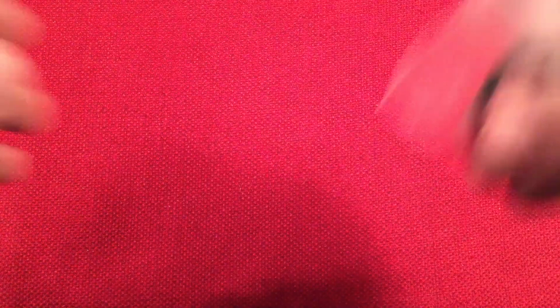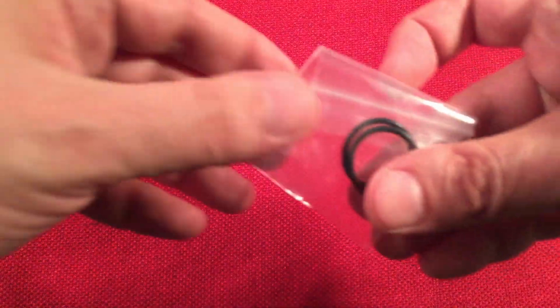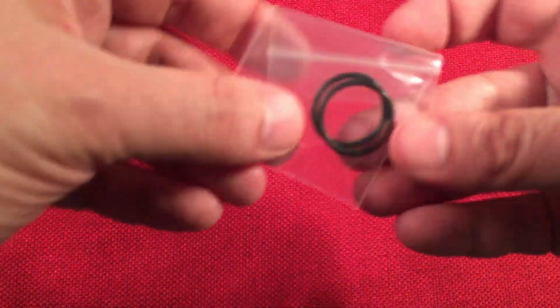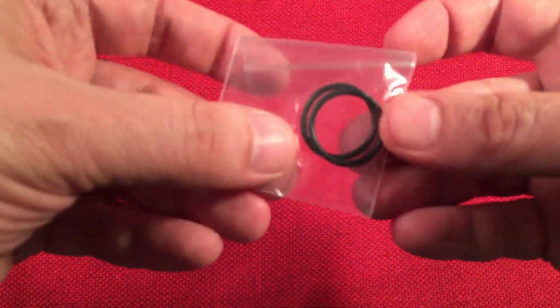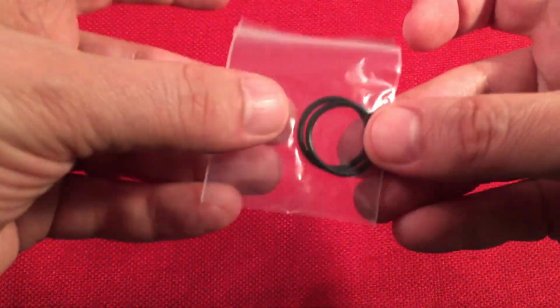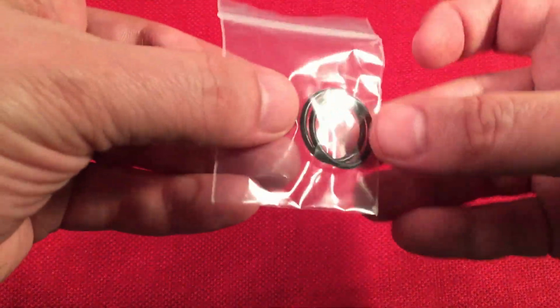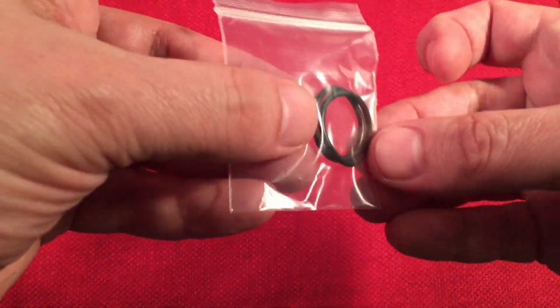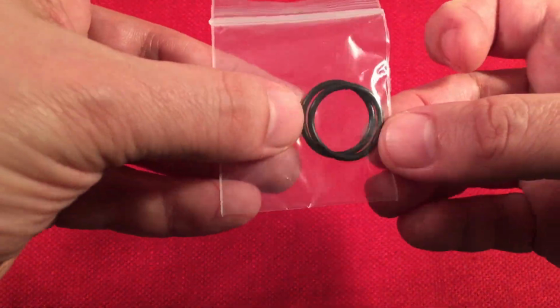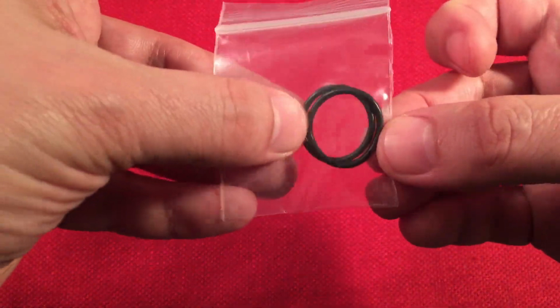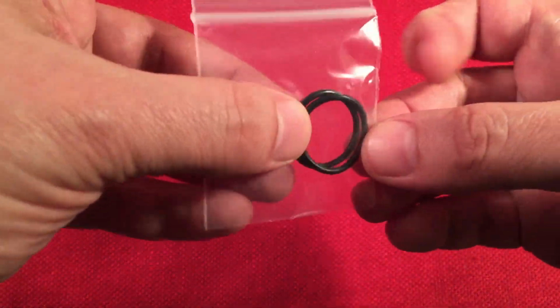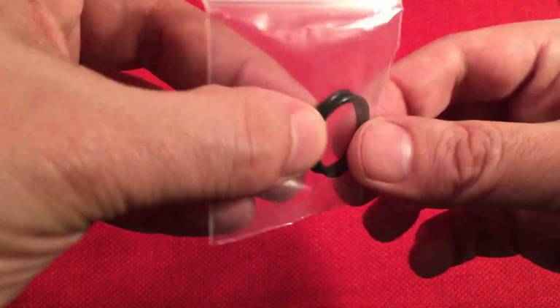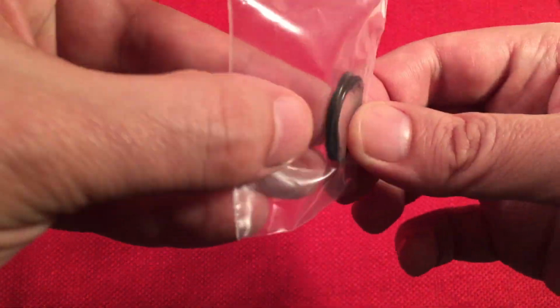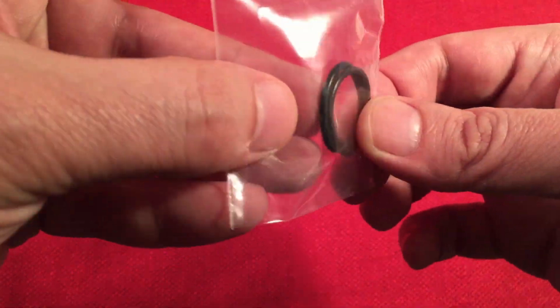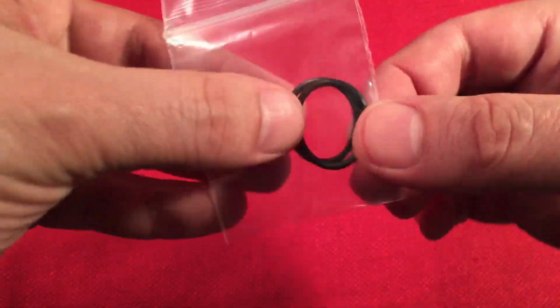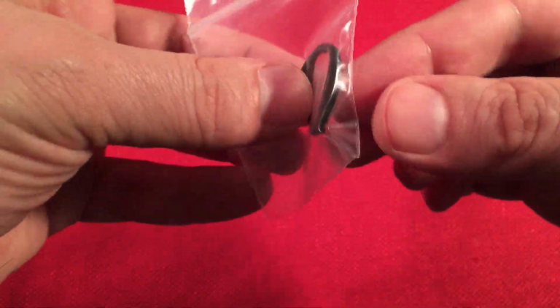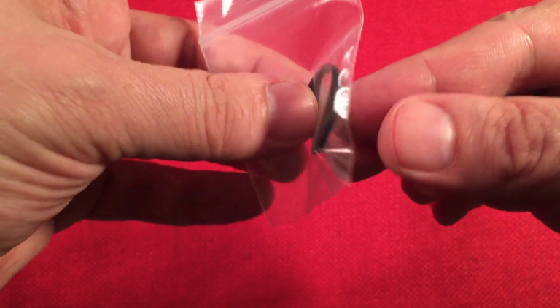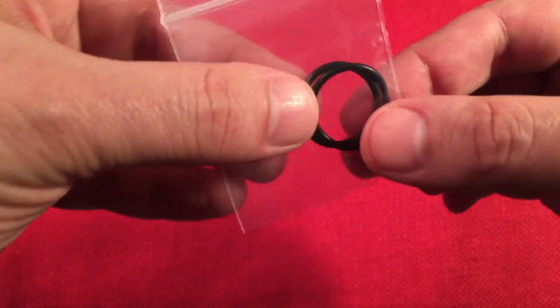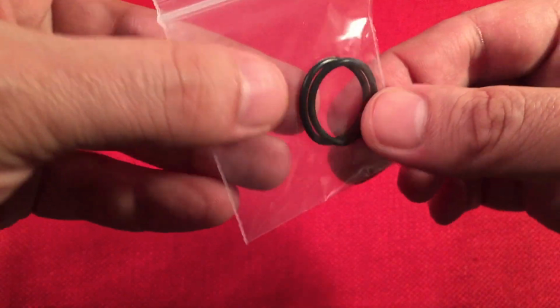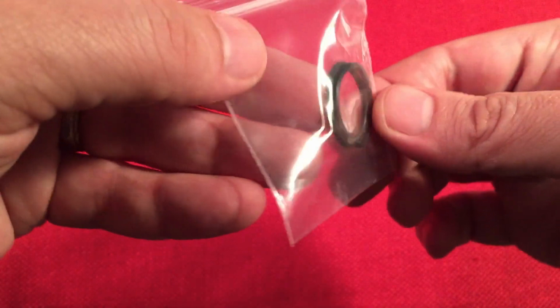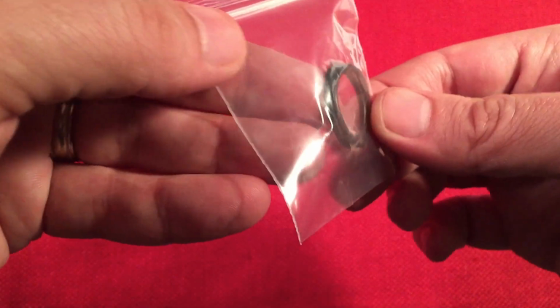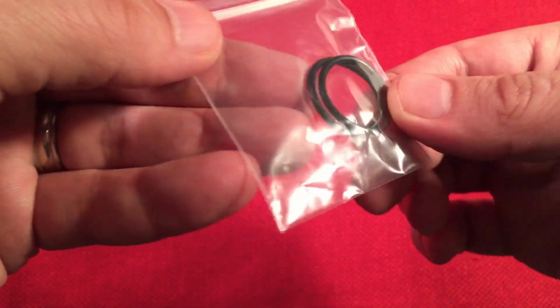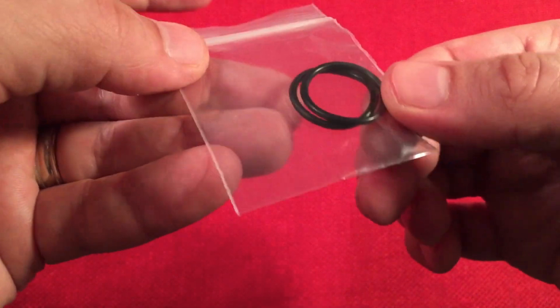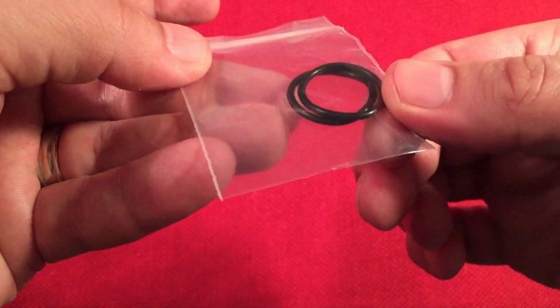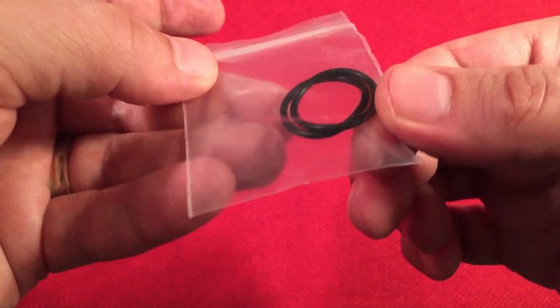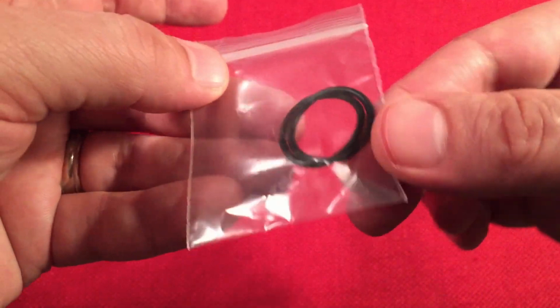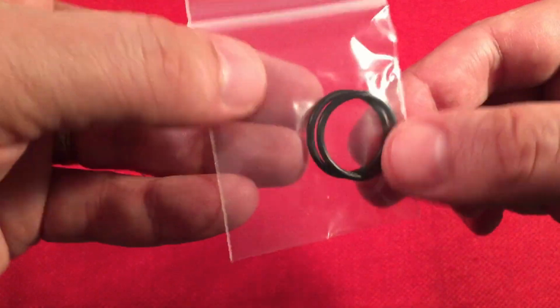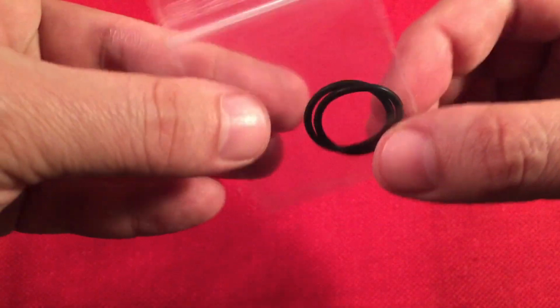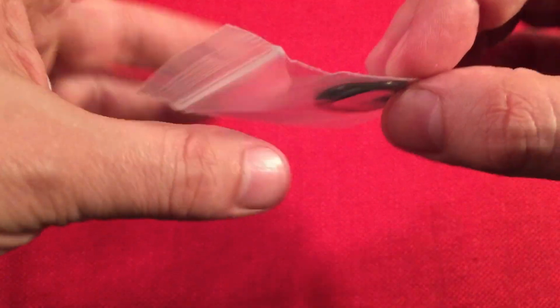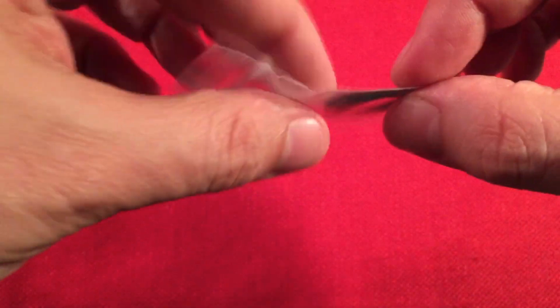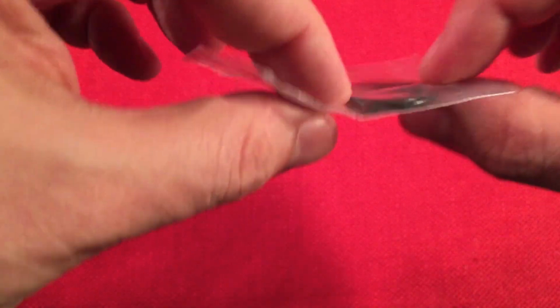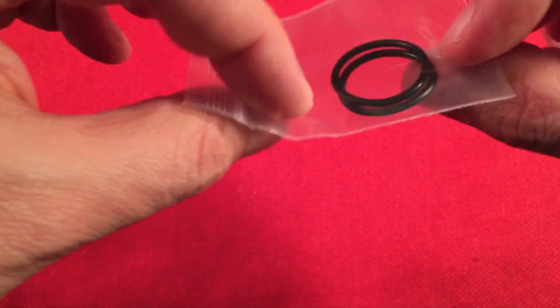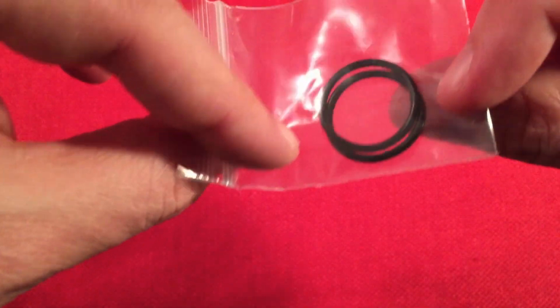They give us some extra O-rings — always love to see that. These are really thick, badass ones. They're meant to just rock and keep that water out.